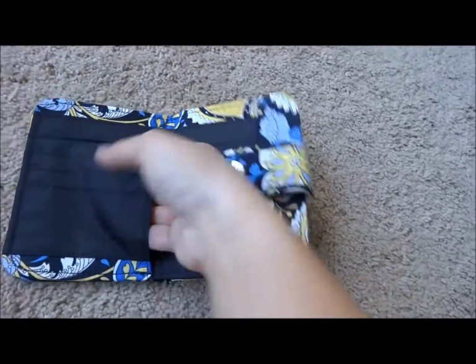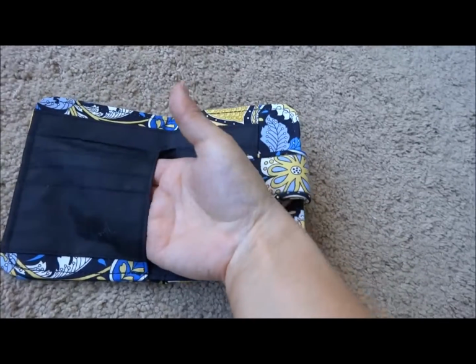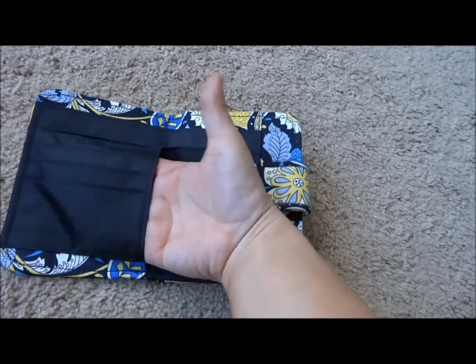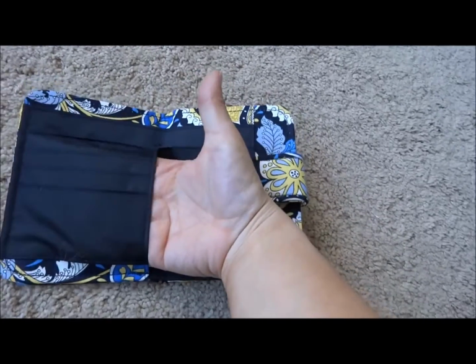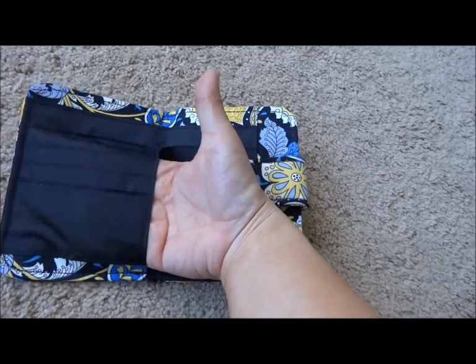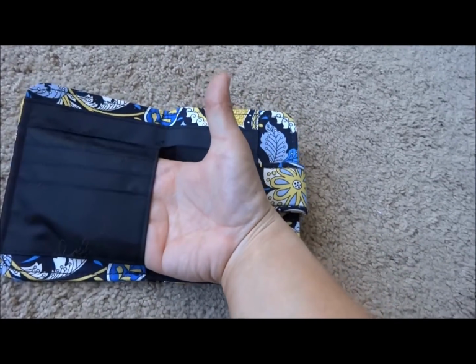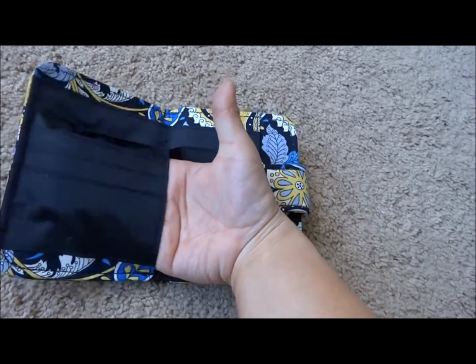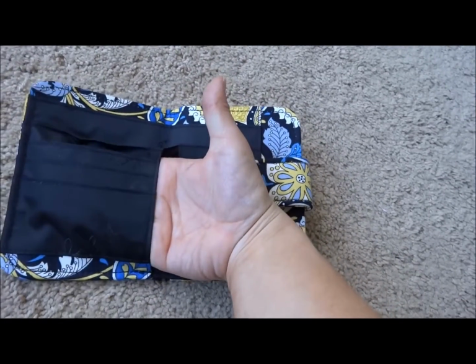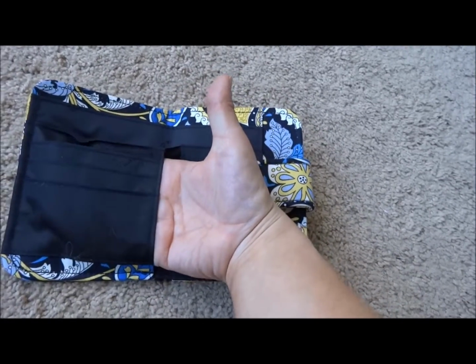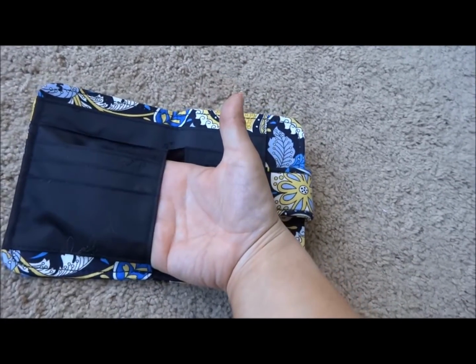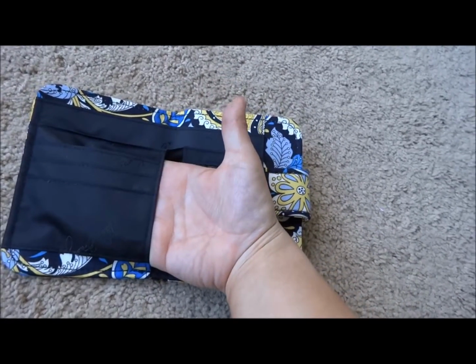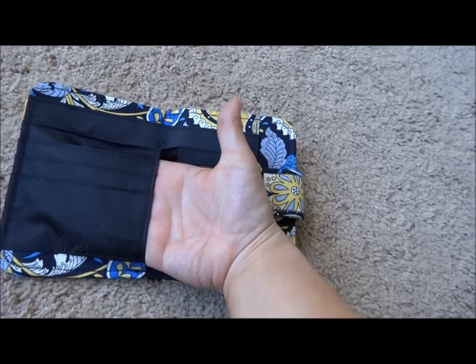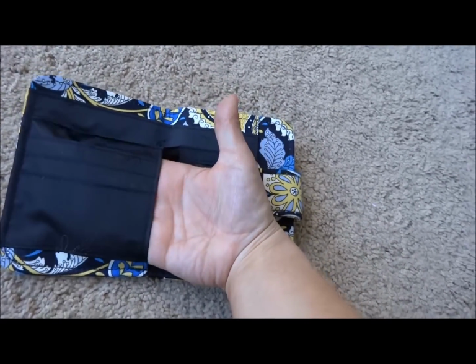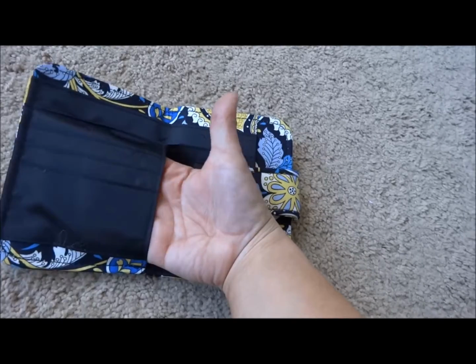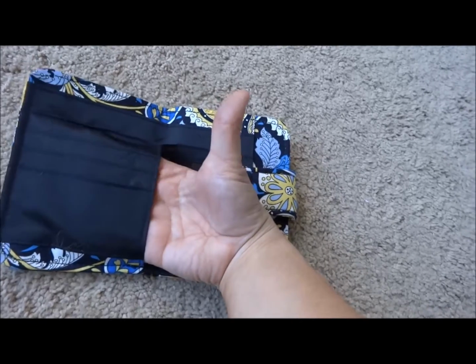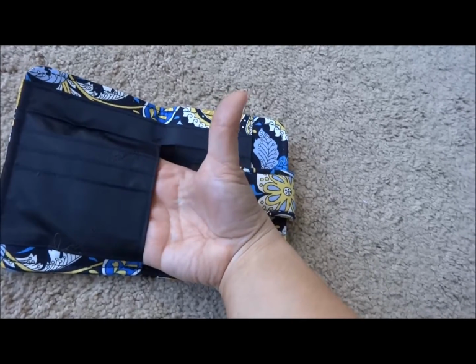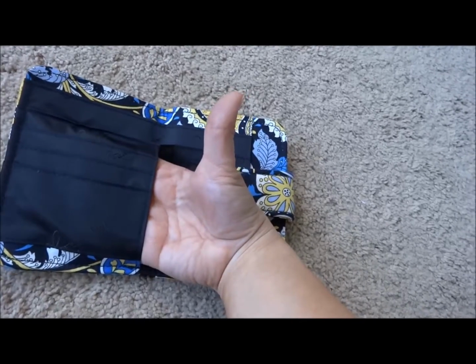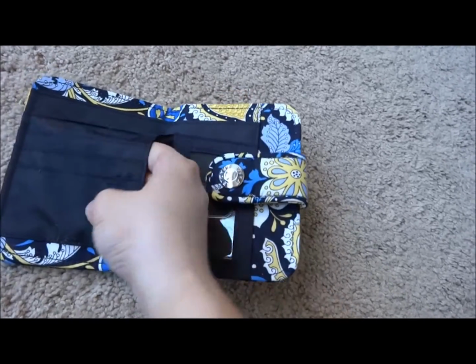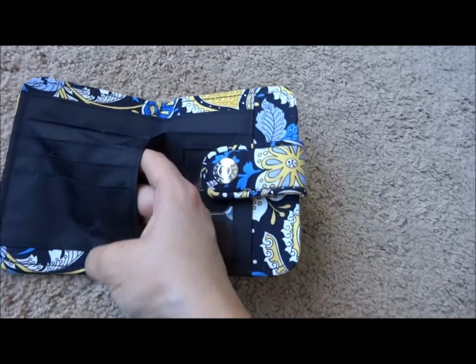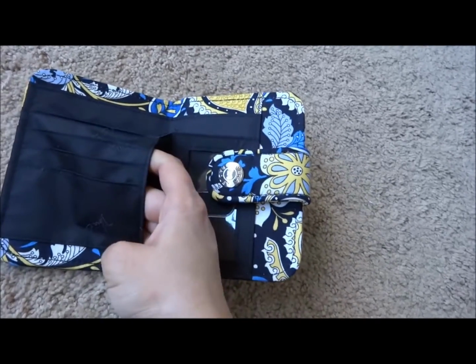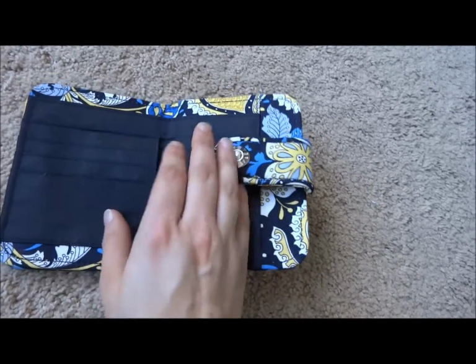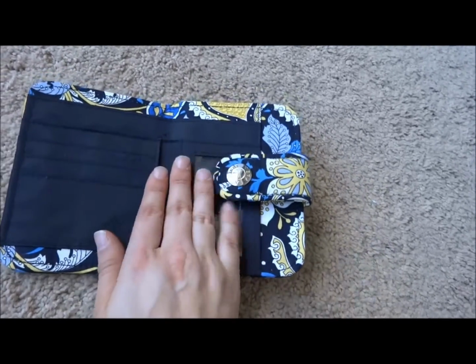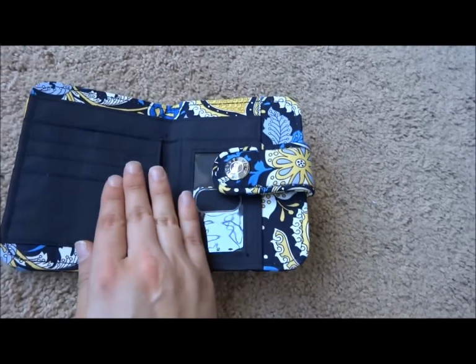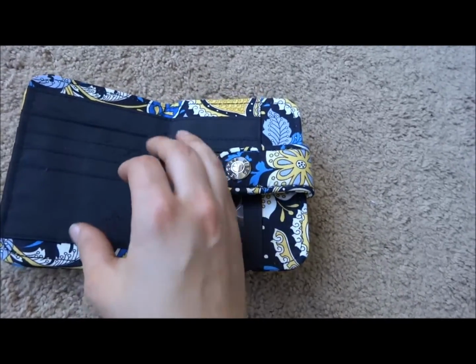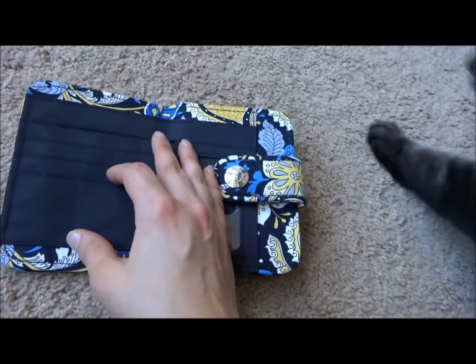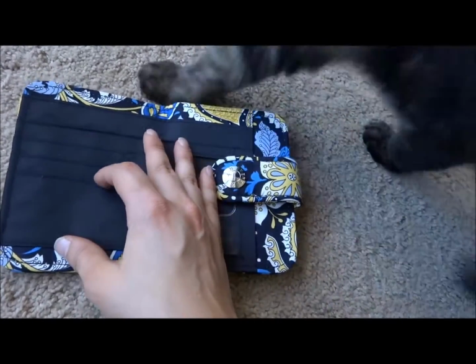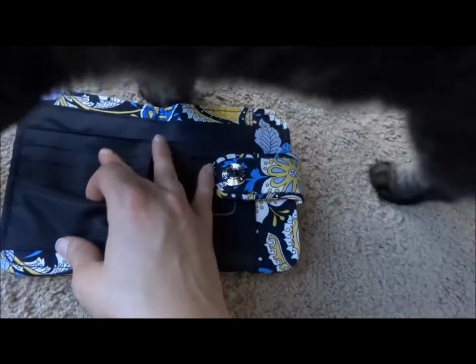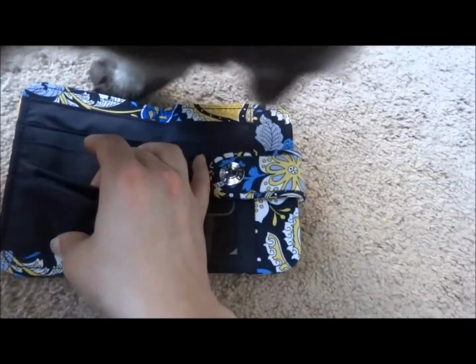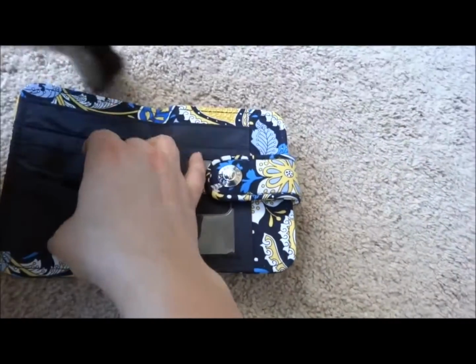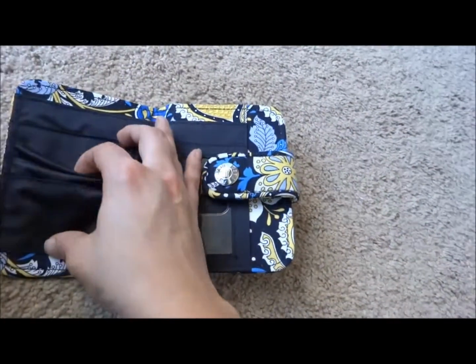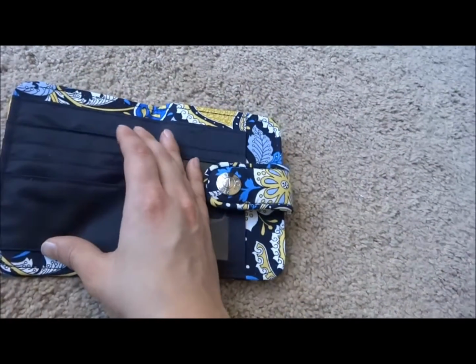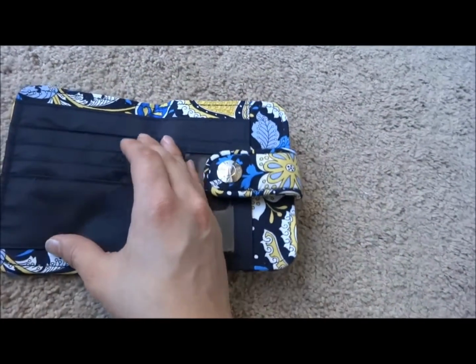On the left side you do have a pocket under here which you can maybe stuff receipts in or extra cards, whatever you think would fit in there. There are one, two, three card slots.